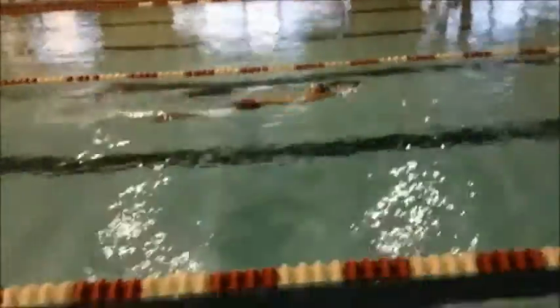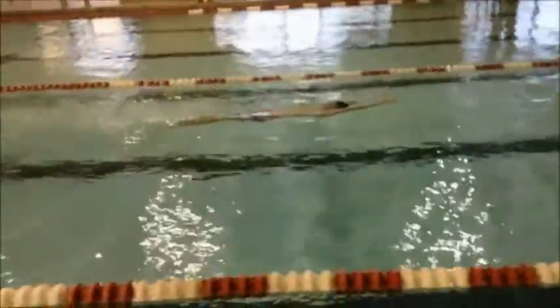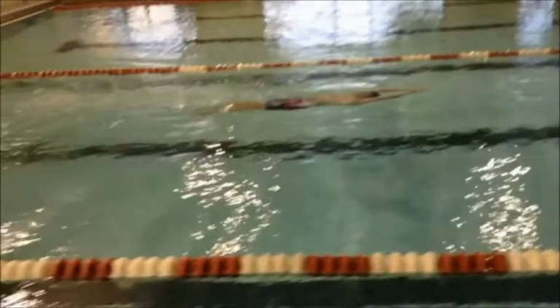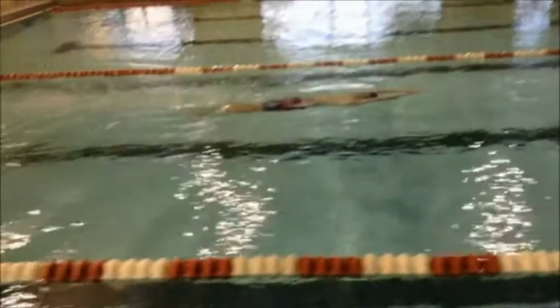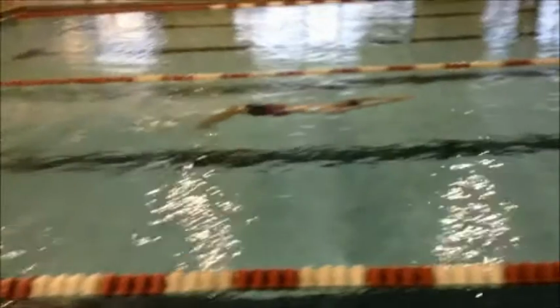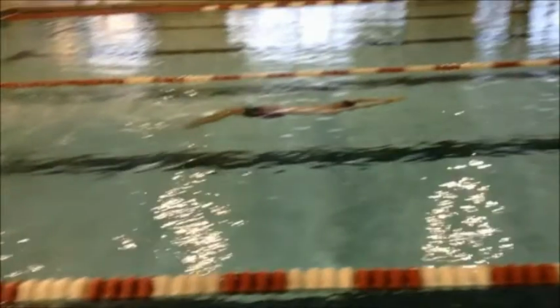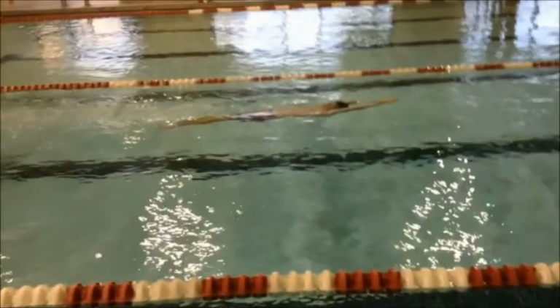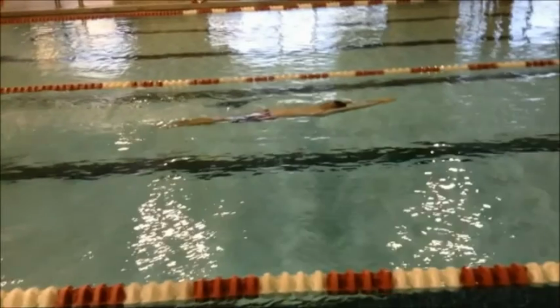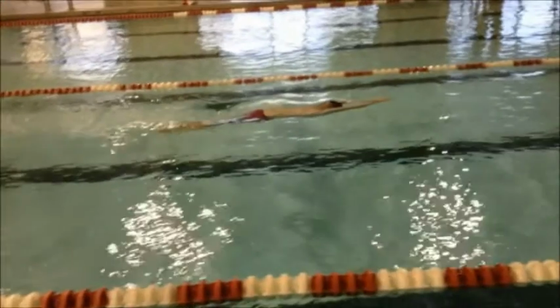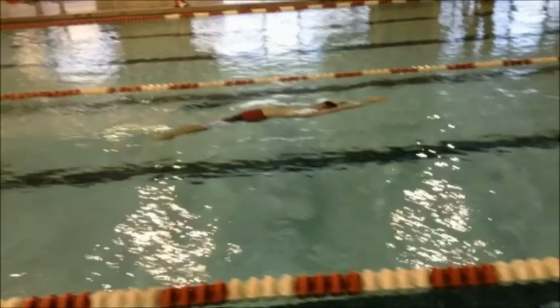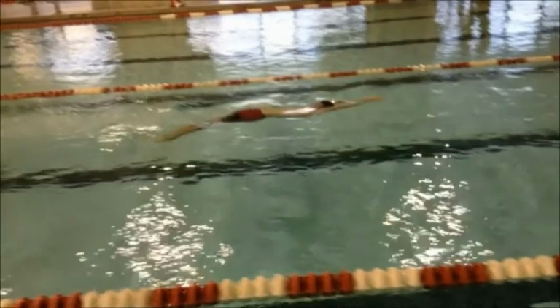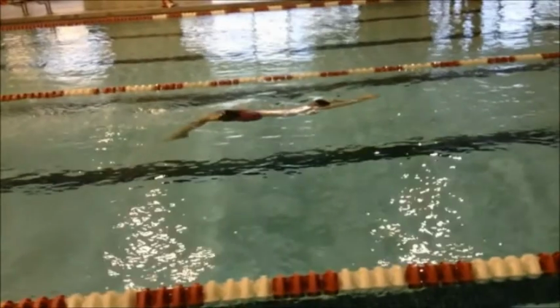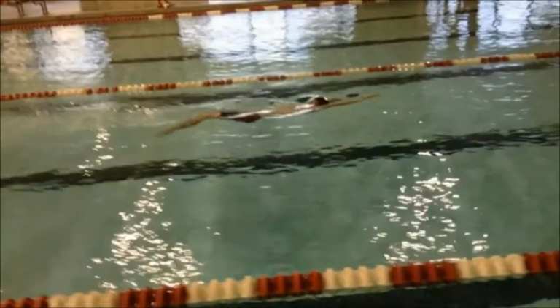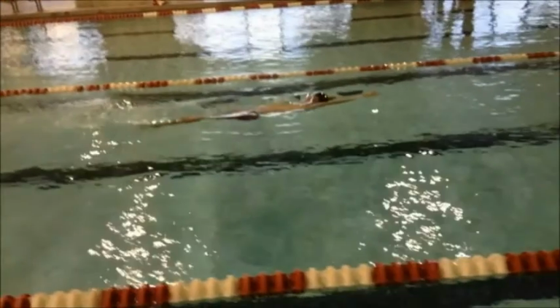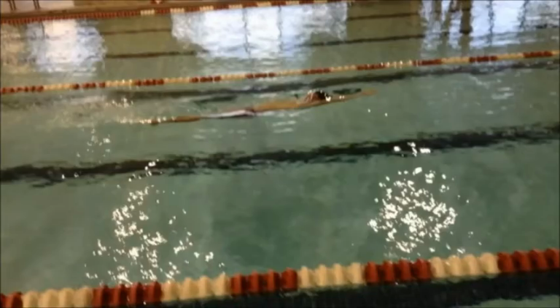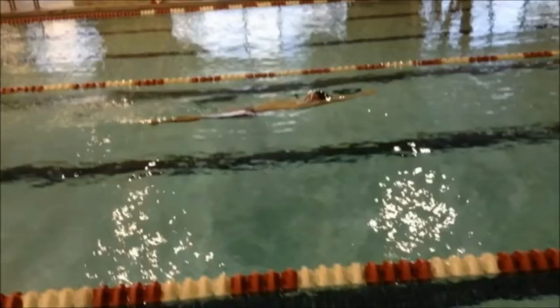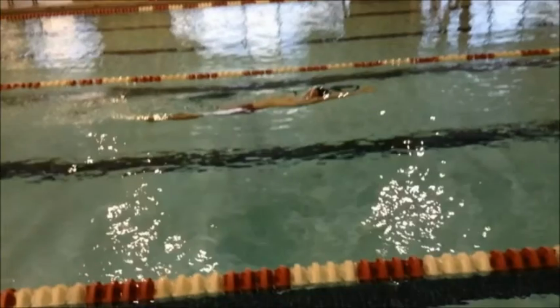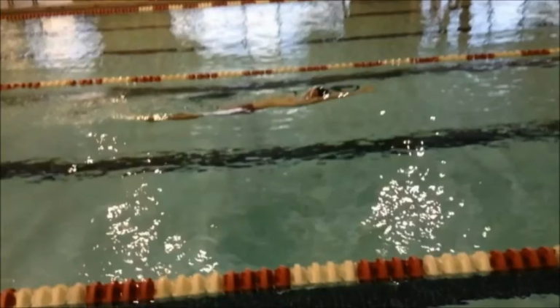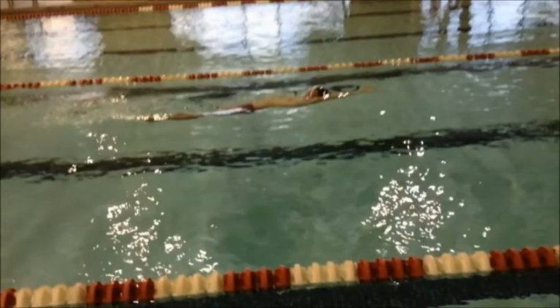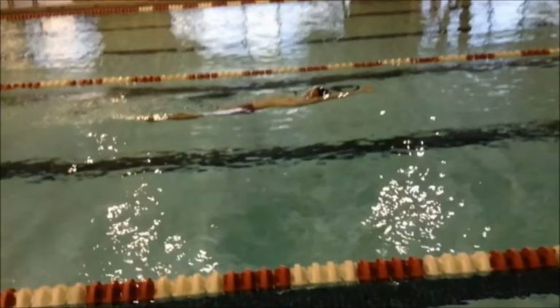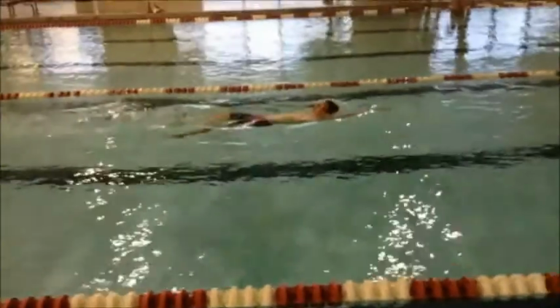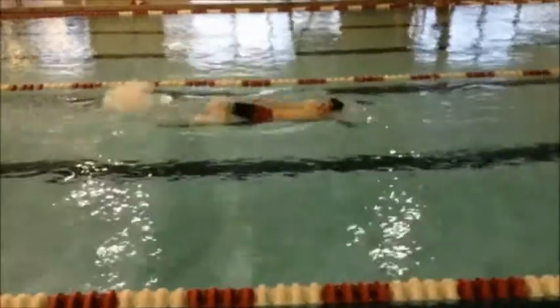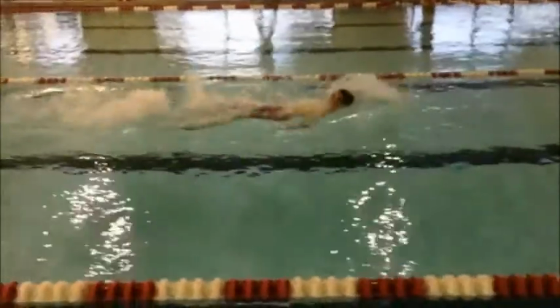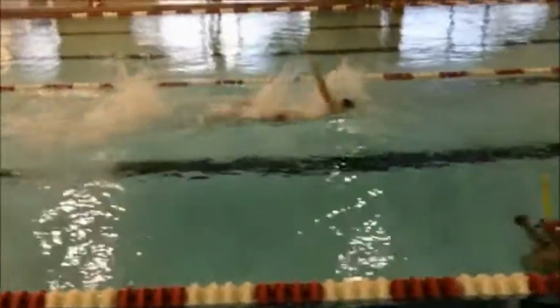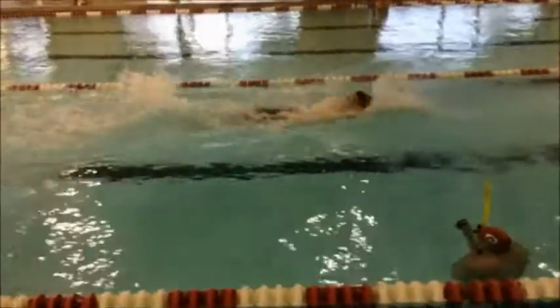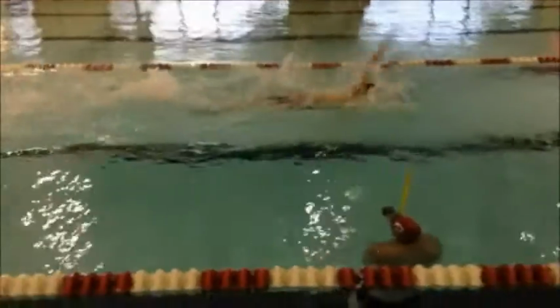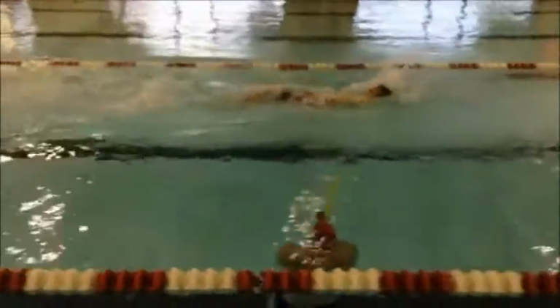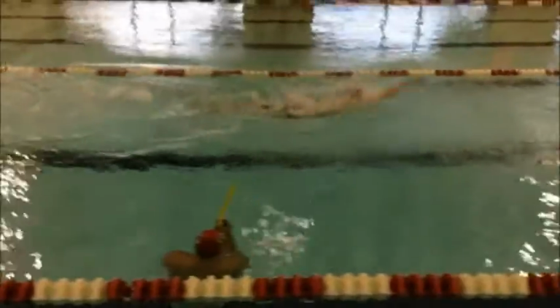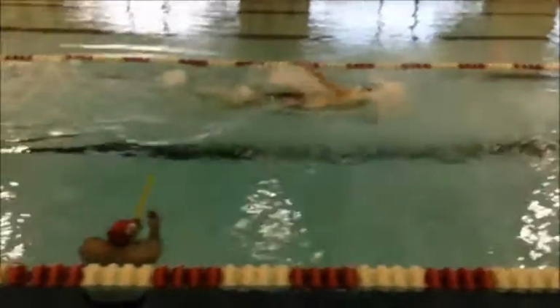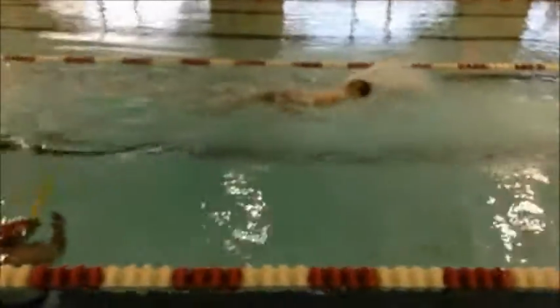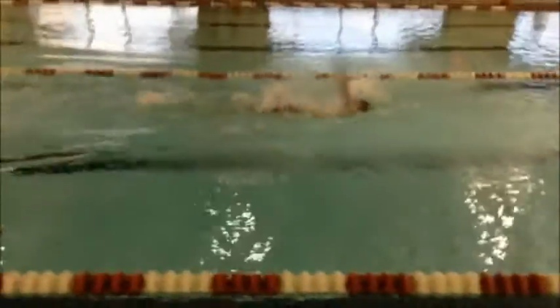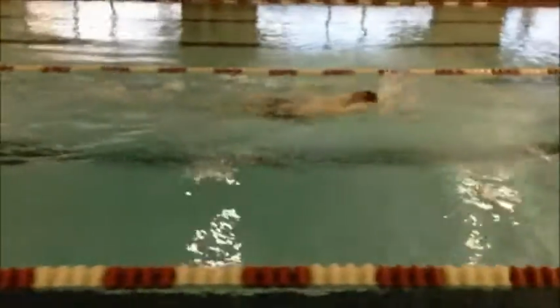As we watch those dolphin kicks underwater, you're kind of just kicking from below your hips to right at that spot. Make sure you're kicking both up and down and getting equal height above your hips as well as below your hips.